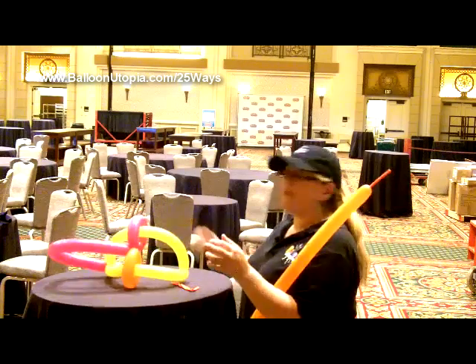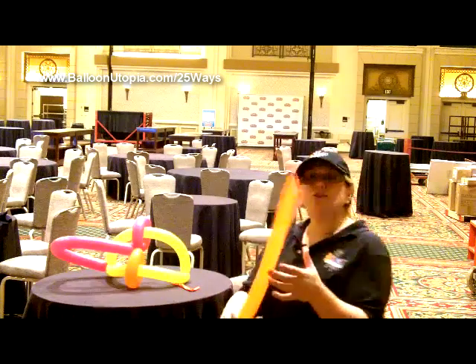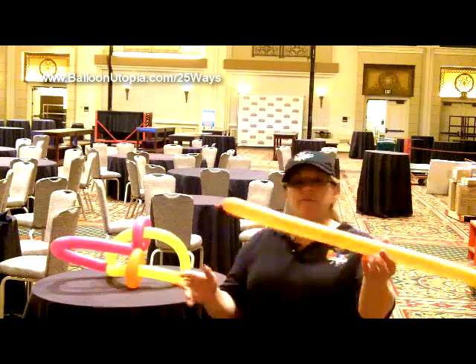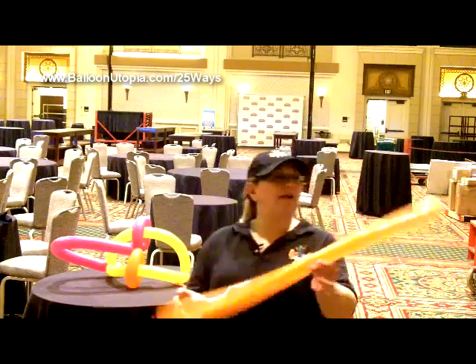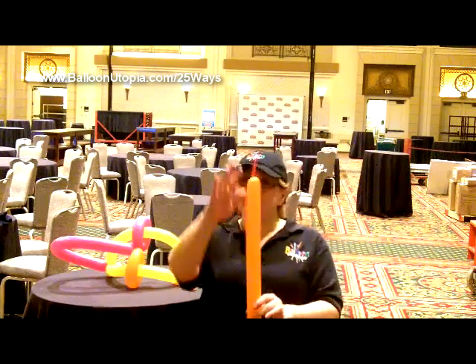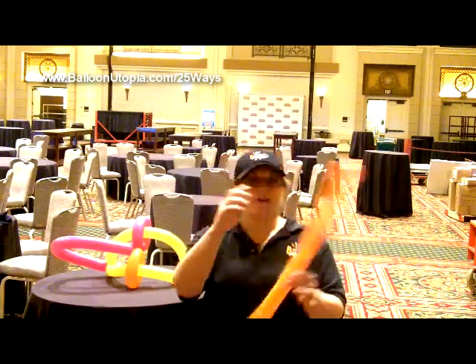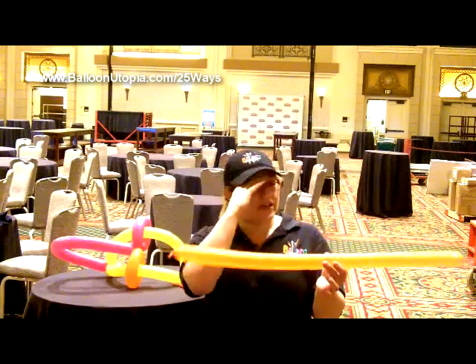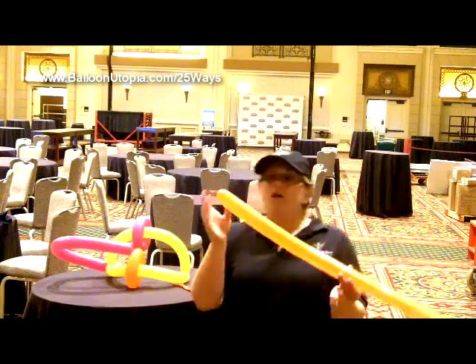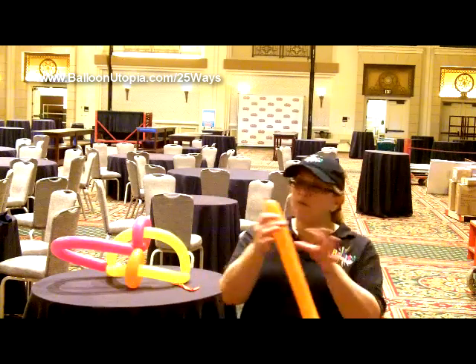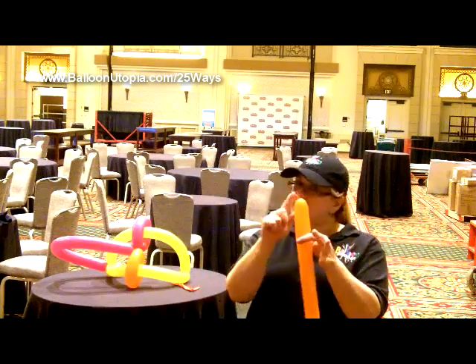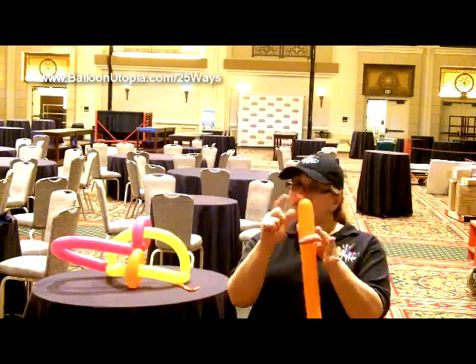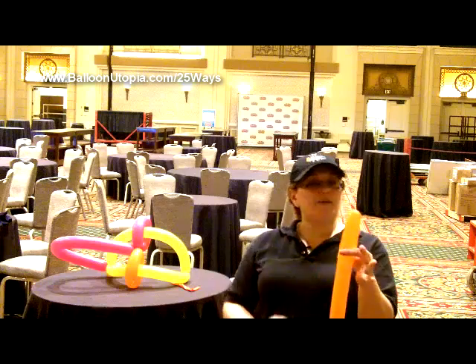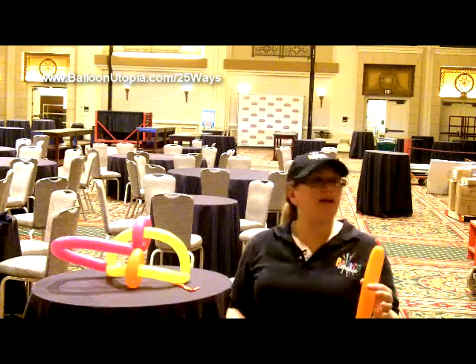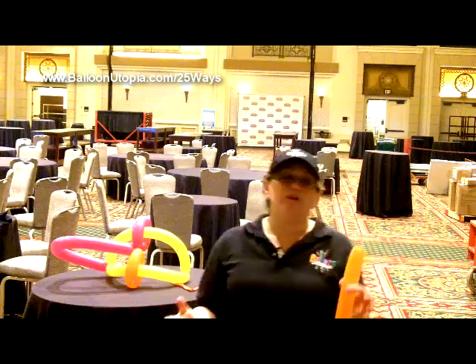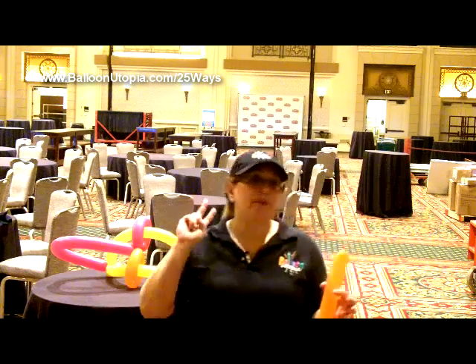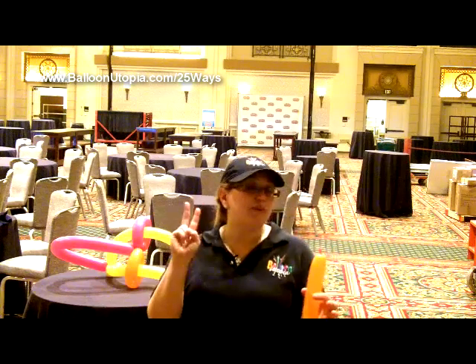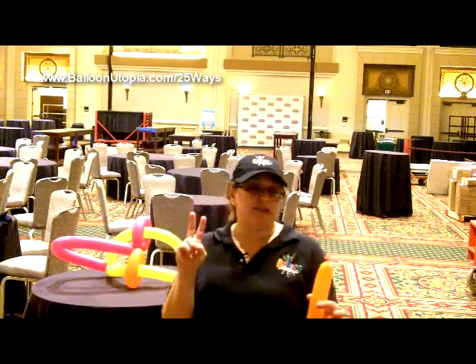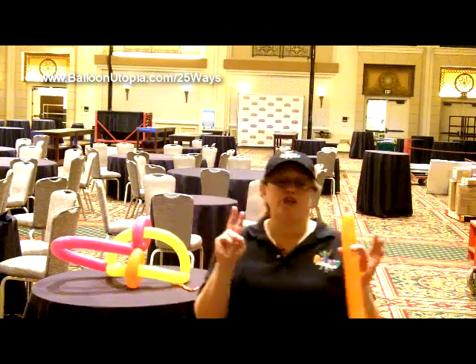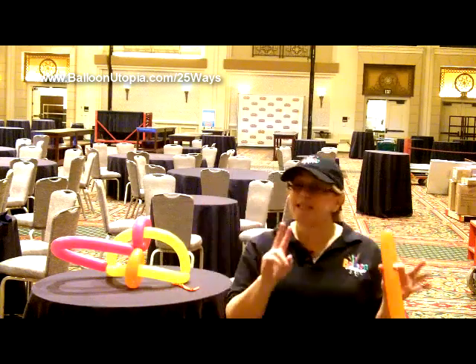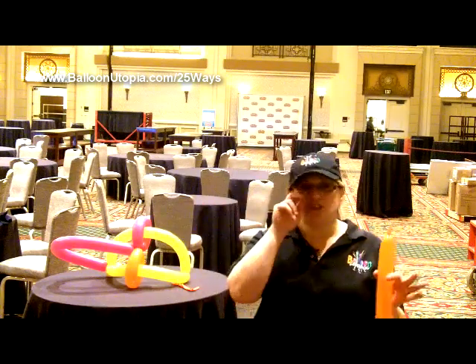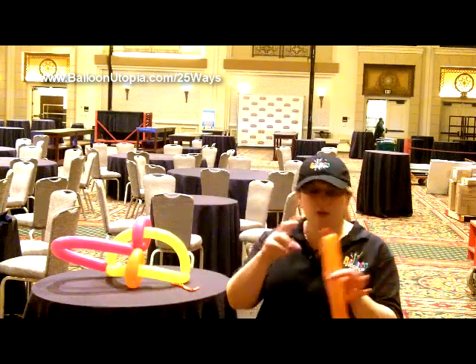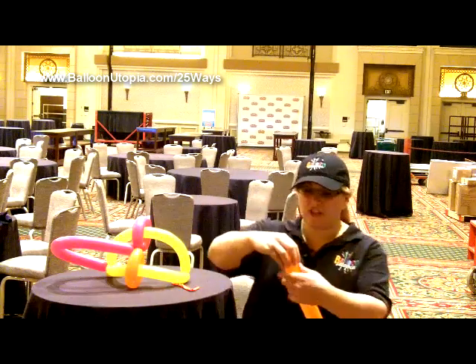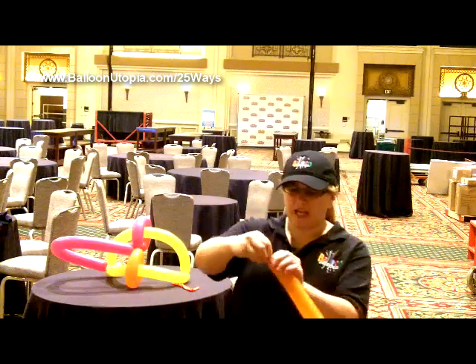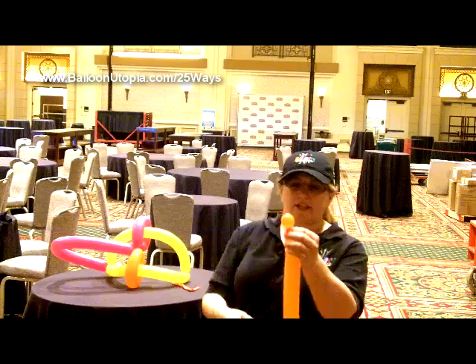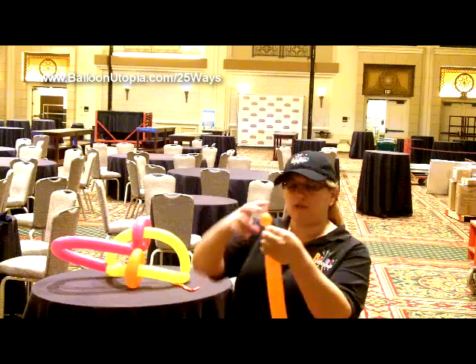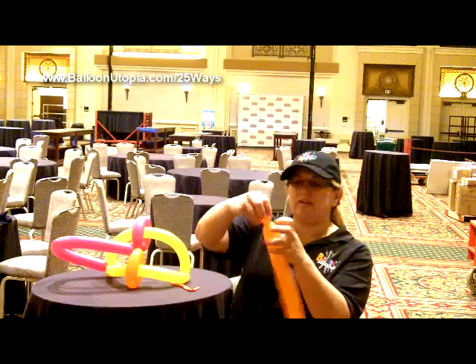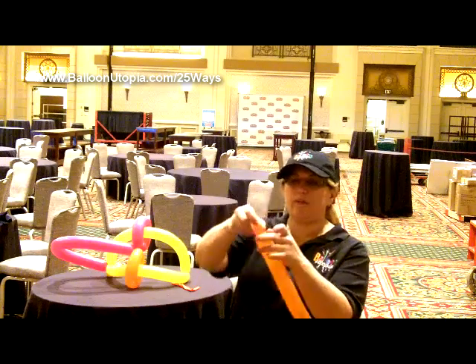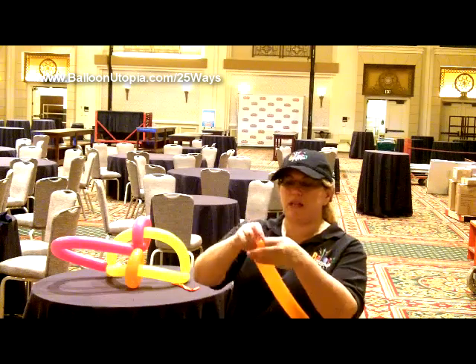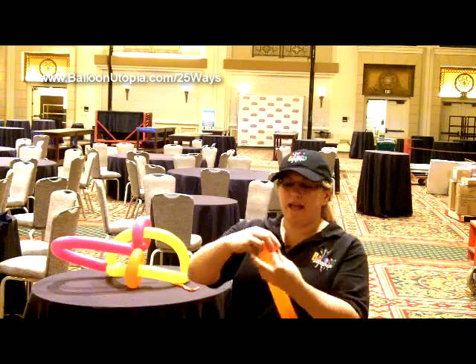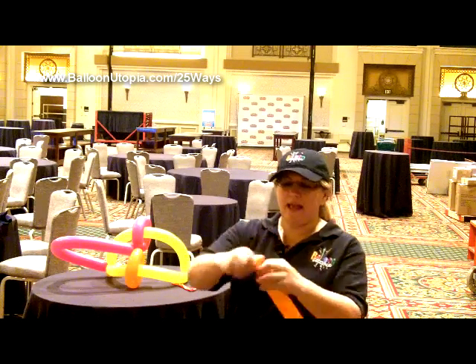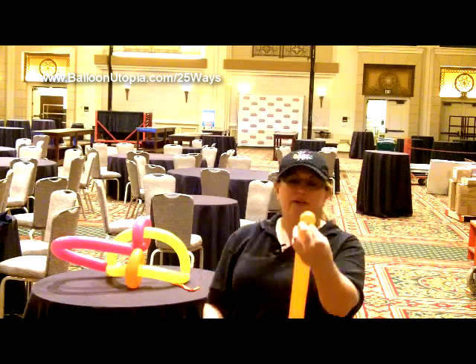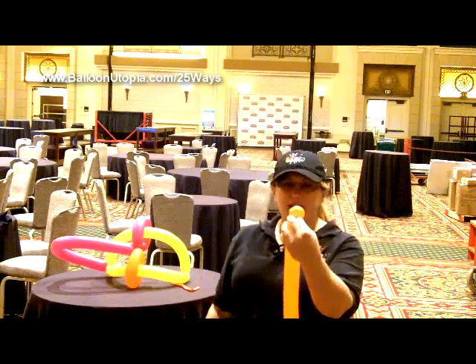The way that we make our arrow — remember we have it uninflated here. We always start twisting on the side where it's tied, and what we're going to do is make two pinch twists, or two sets of pinch twists — two double pinch twists. So twist off a little bubble and do it like that.